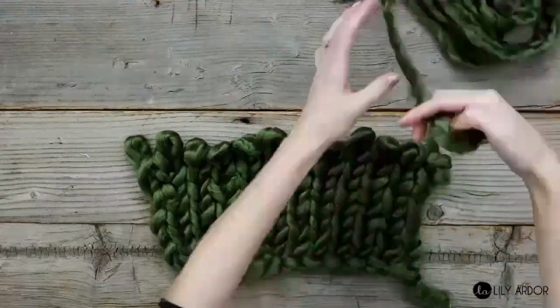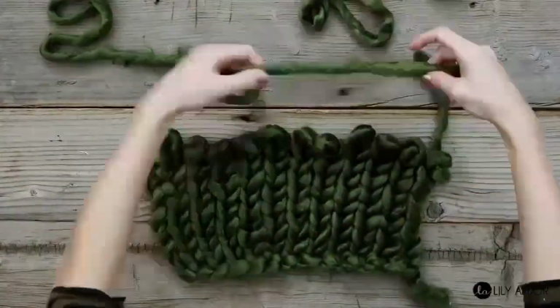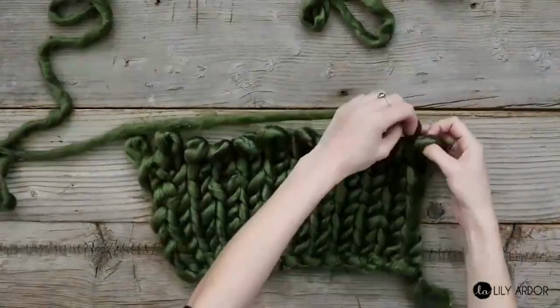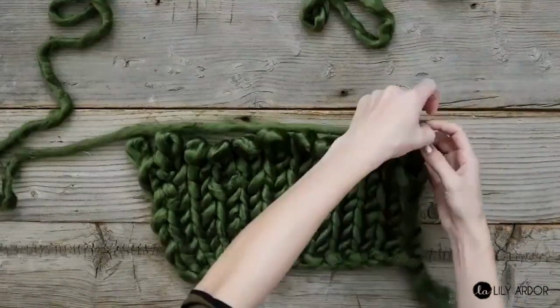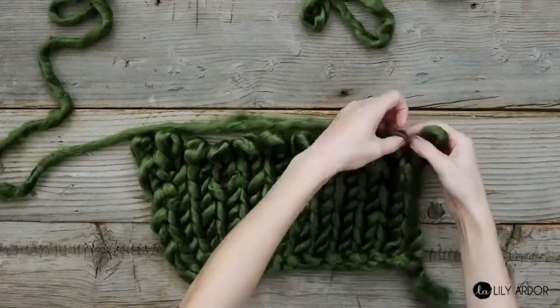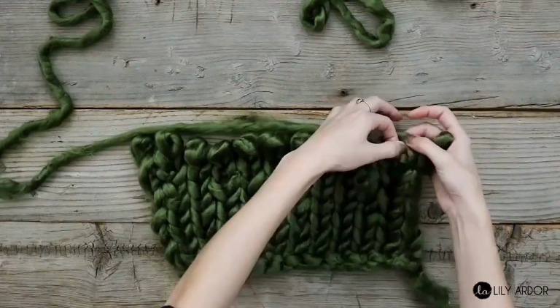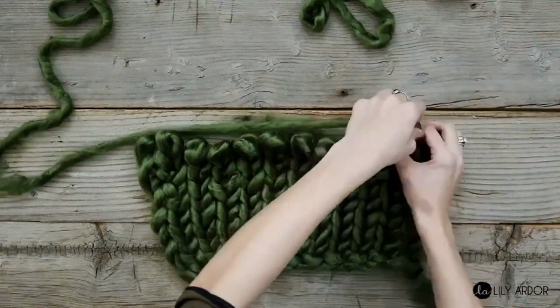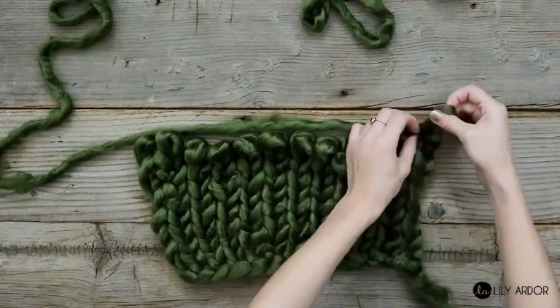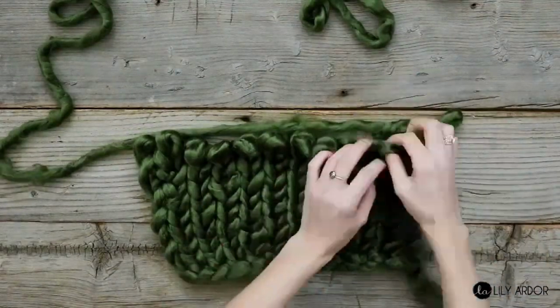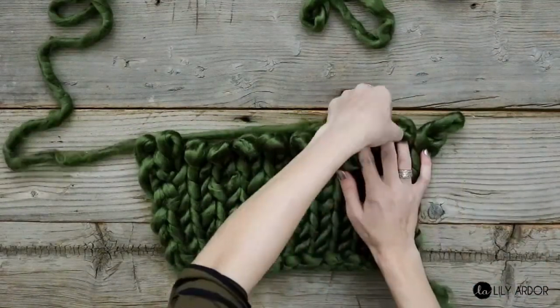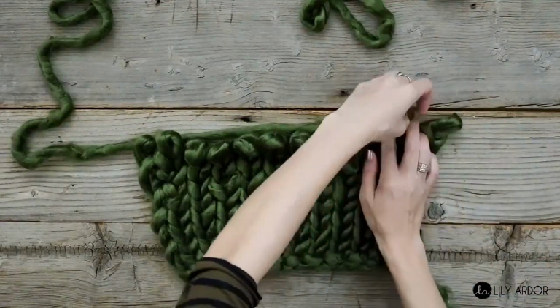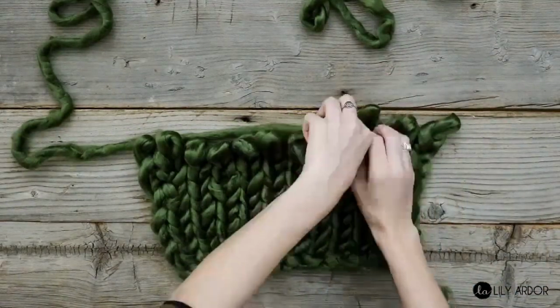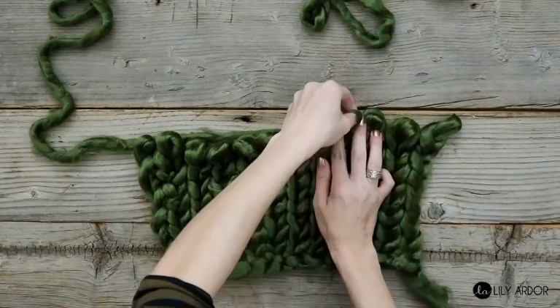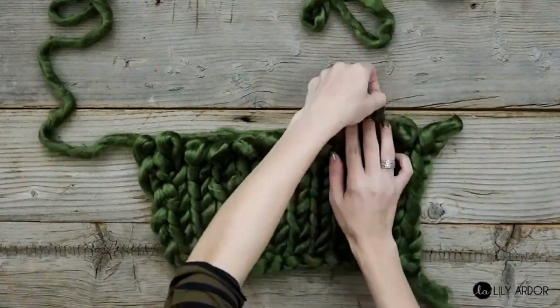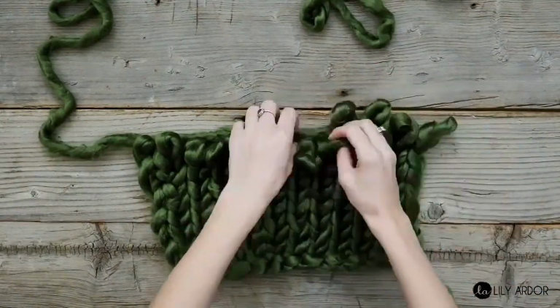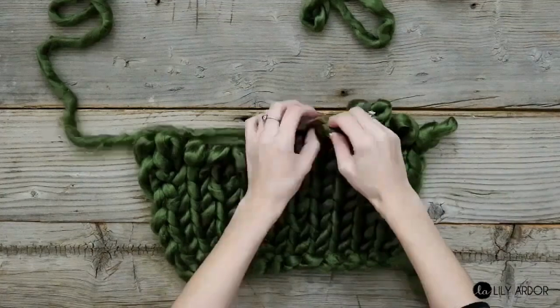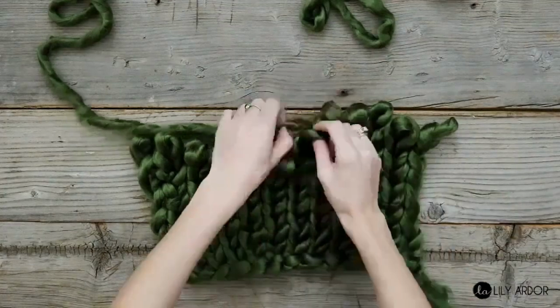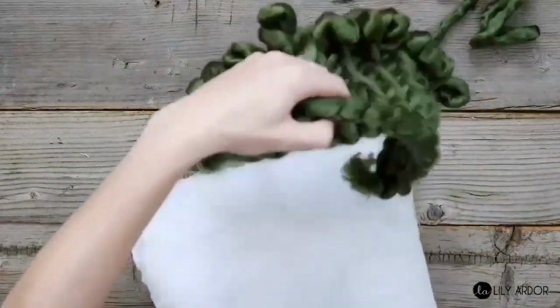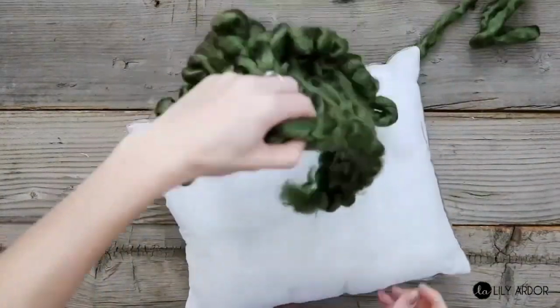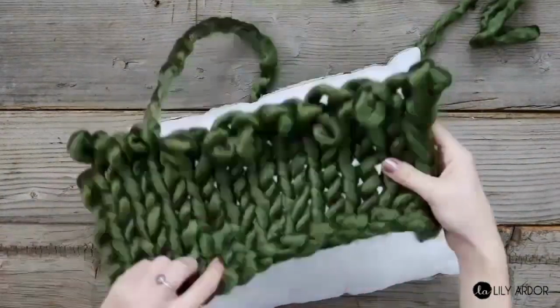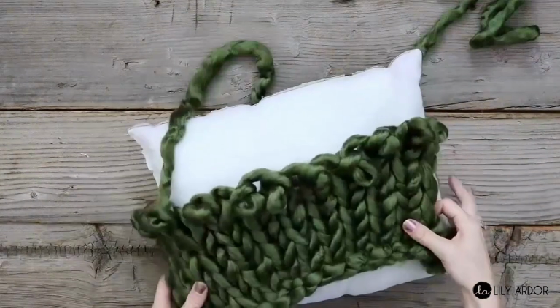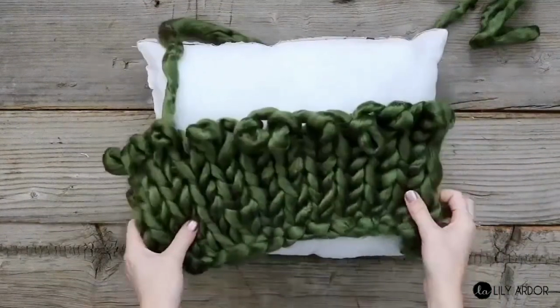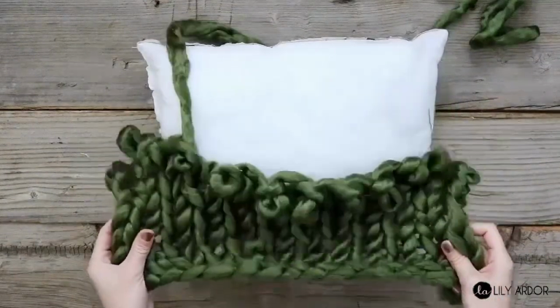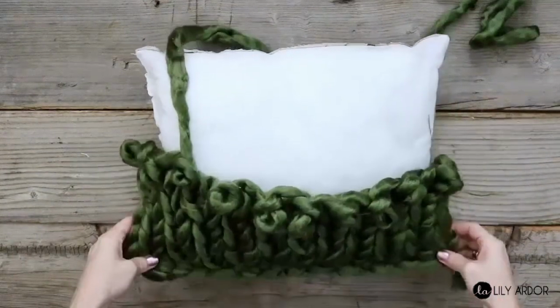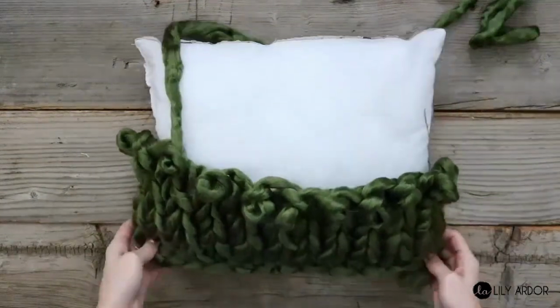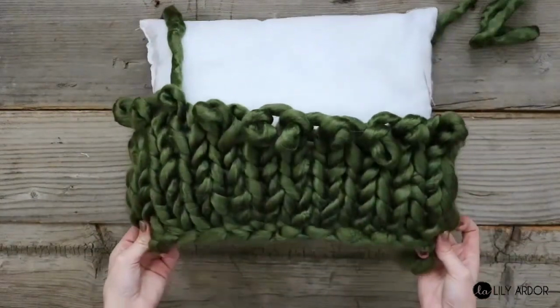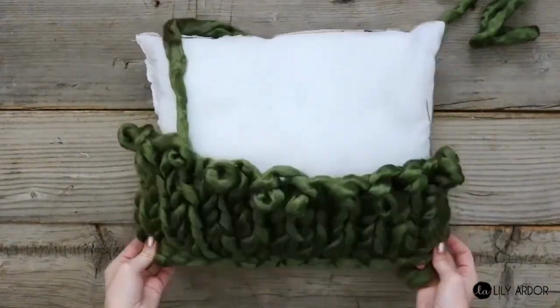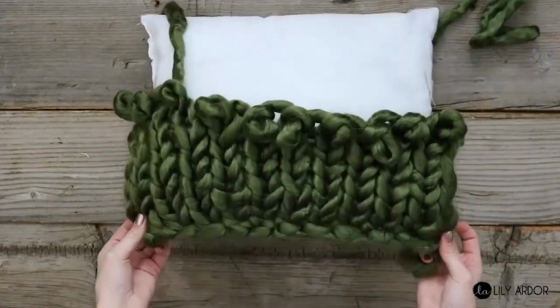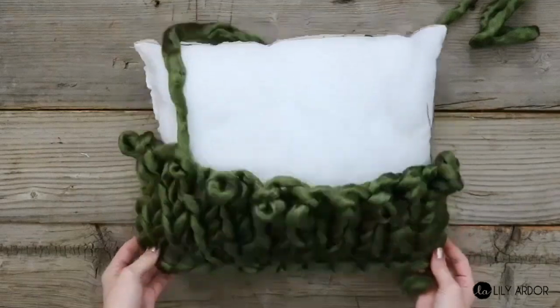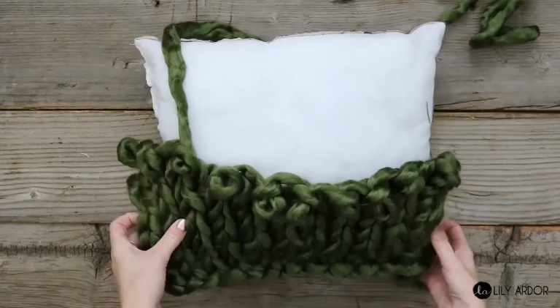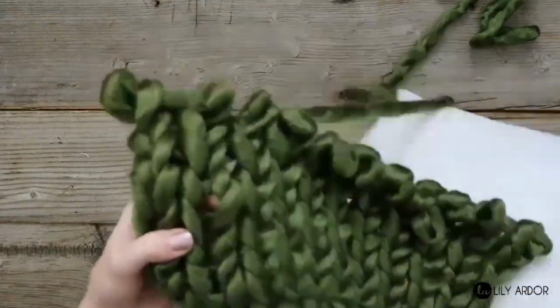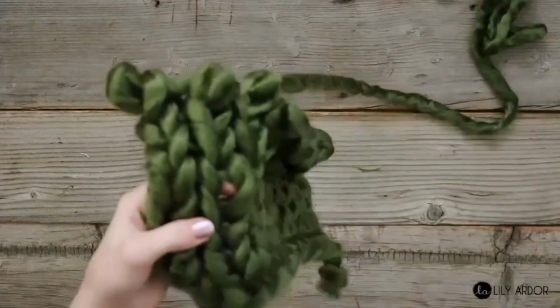To make your pillow, you'll need to knit a rectangle shape. Before you get too far into your knitting, don't forget to make sure the width of your rectangle matches the width of your pillow. You can check by simply laying your fabric on top of your pillow.